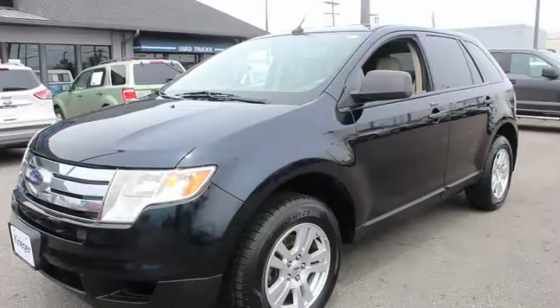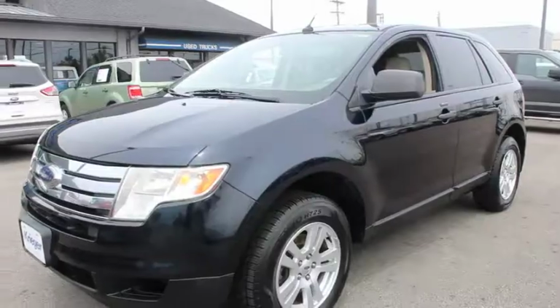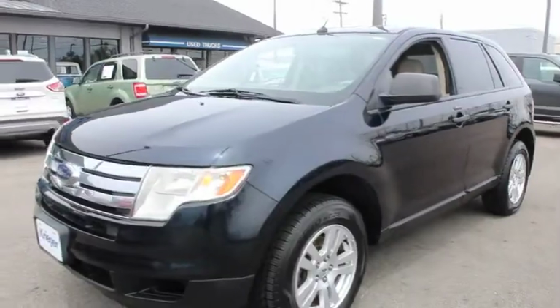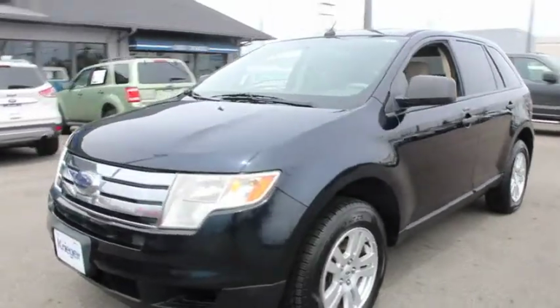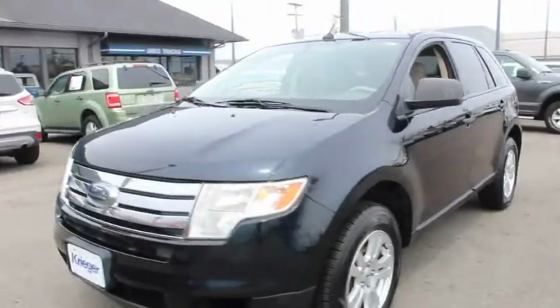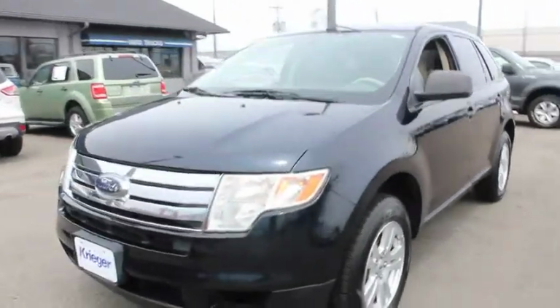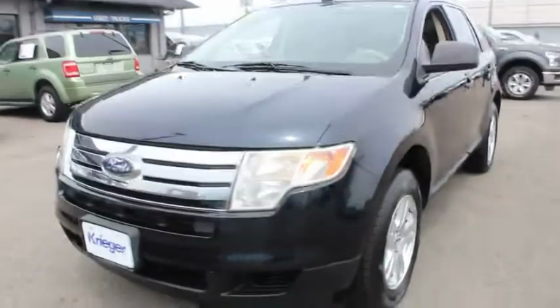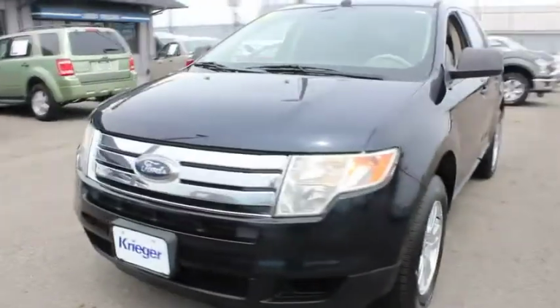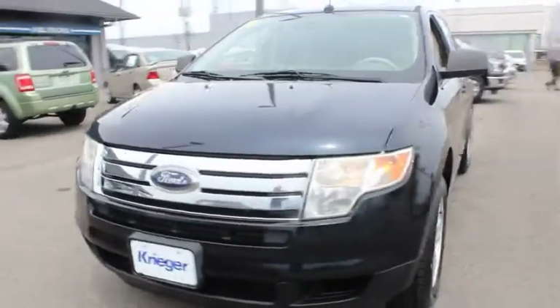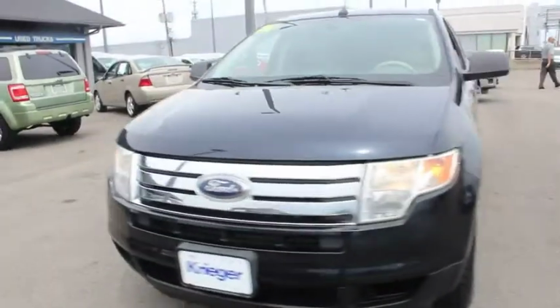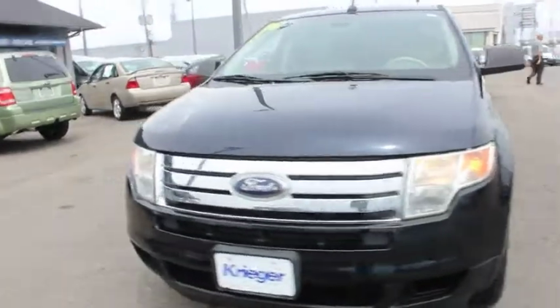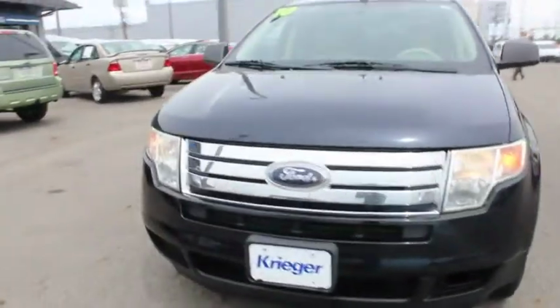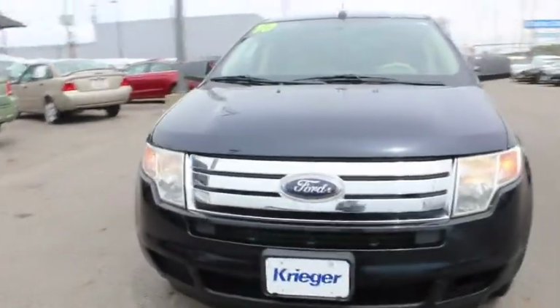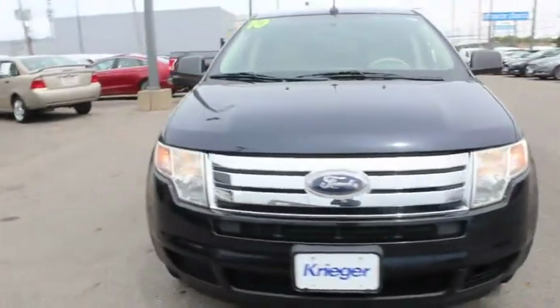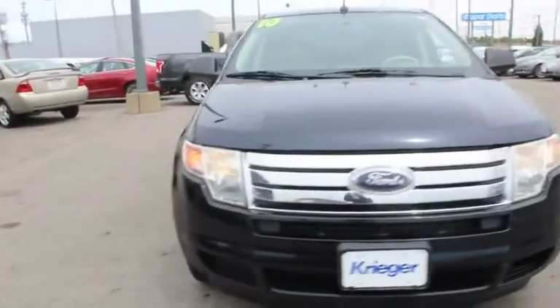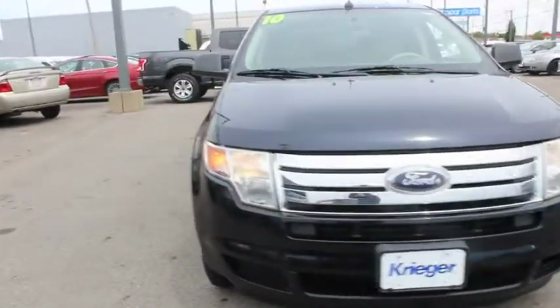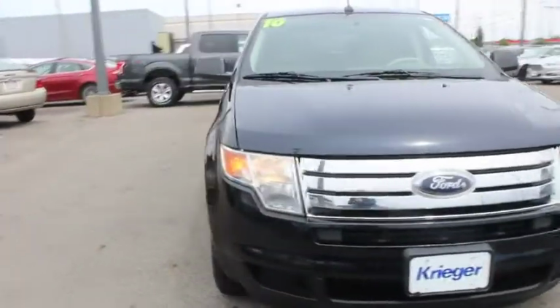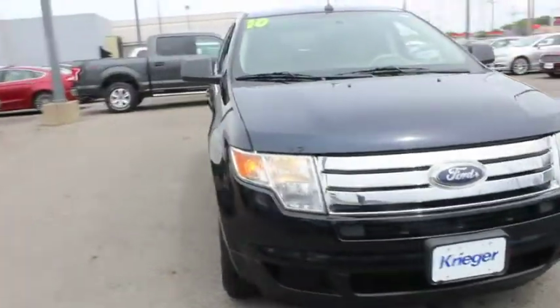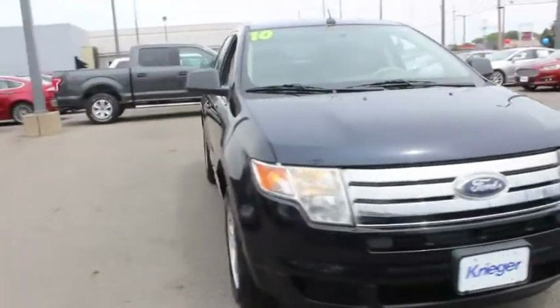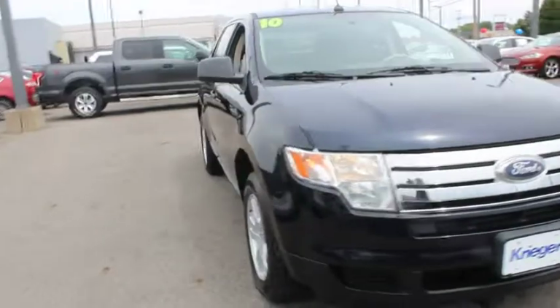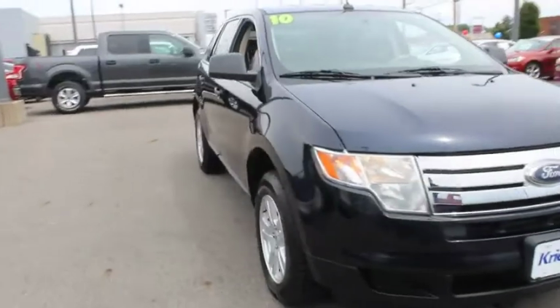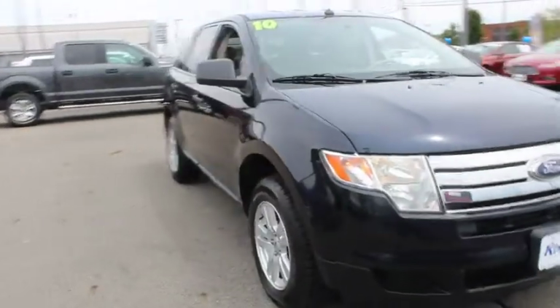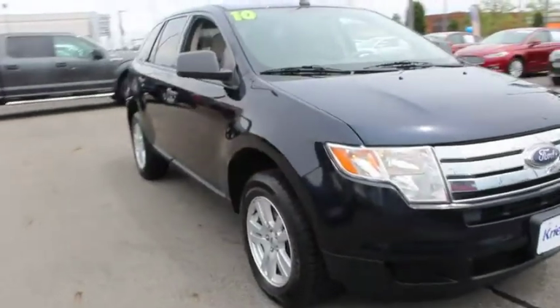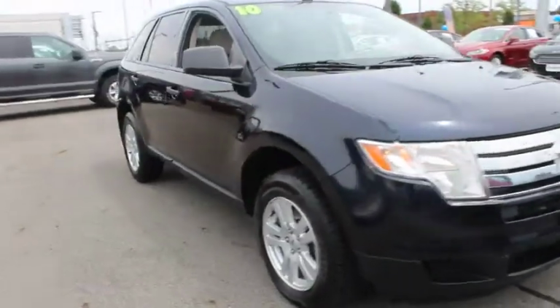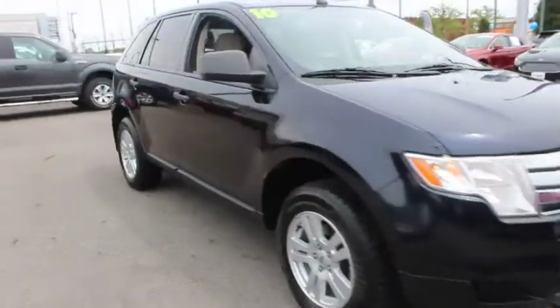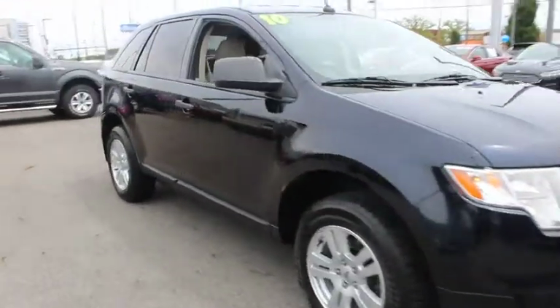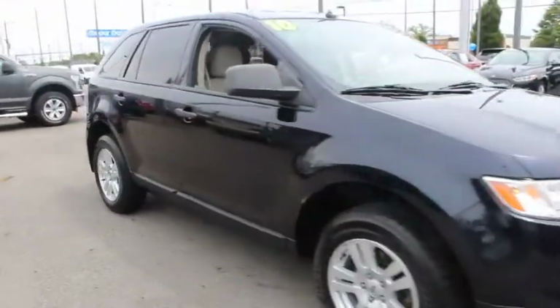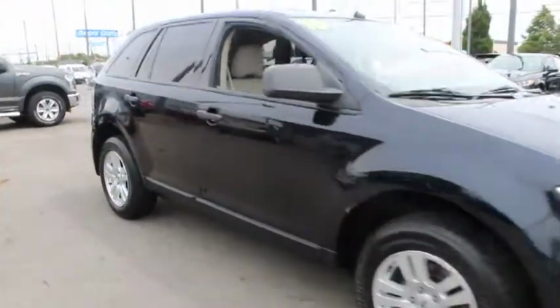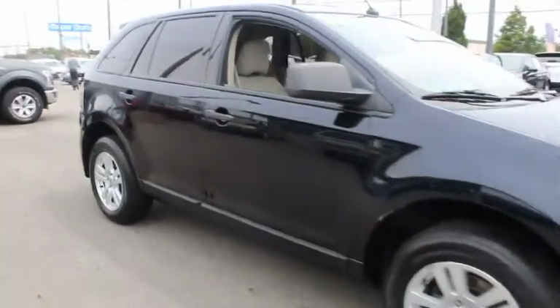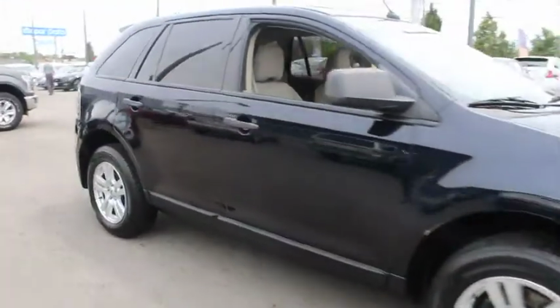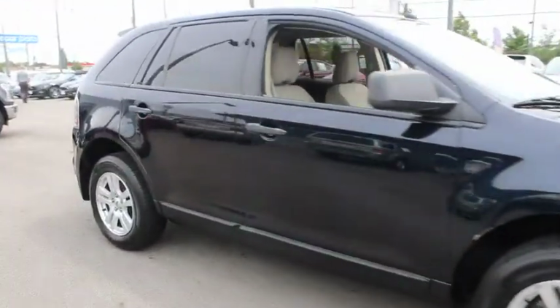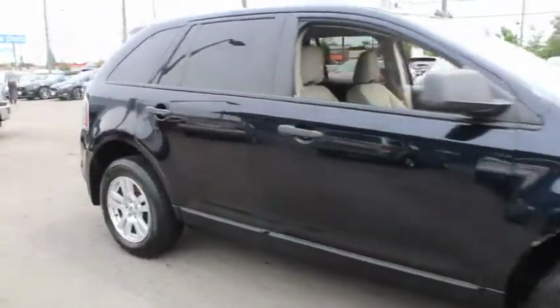The 2010 Ford Edge. Thrills with more power and MPG. Either way, you're in for an exhilarating experience with Ford Edge.